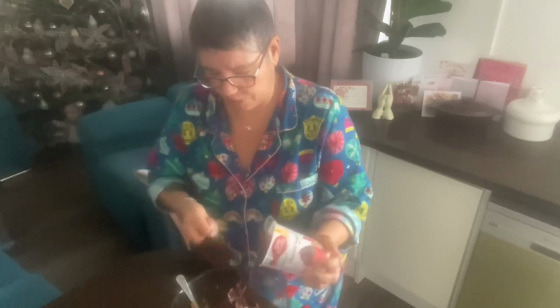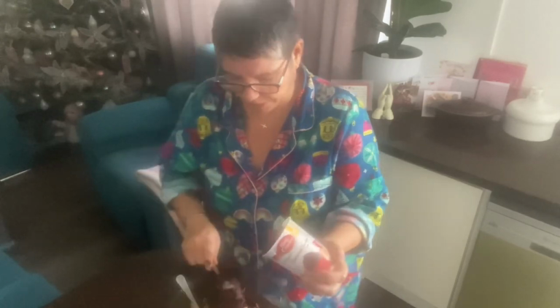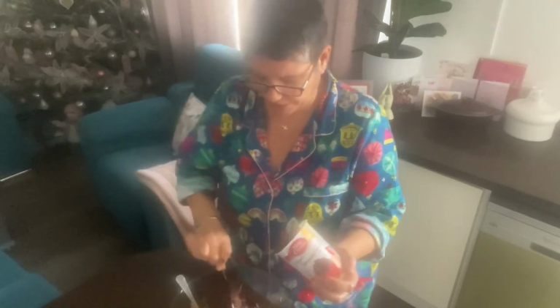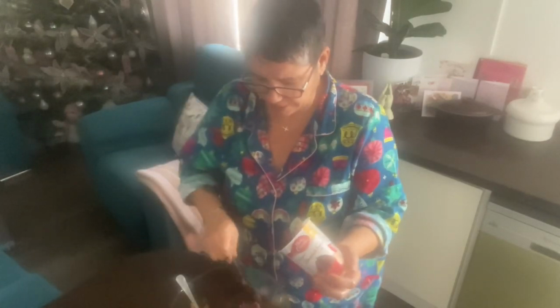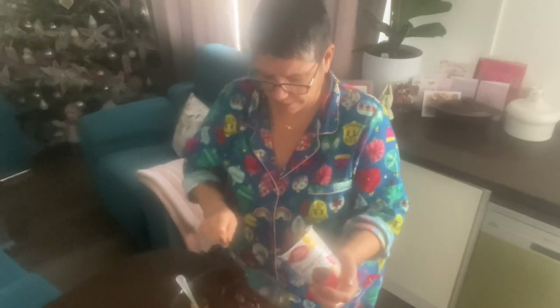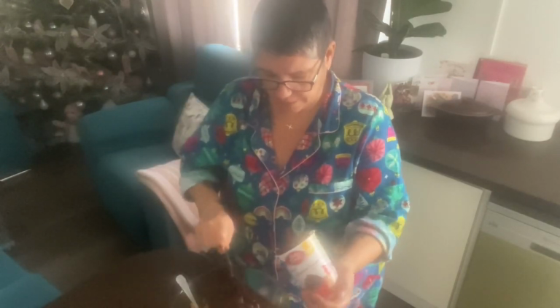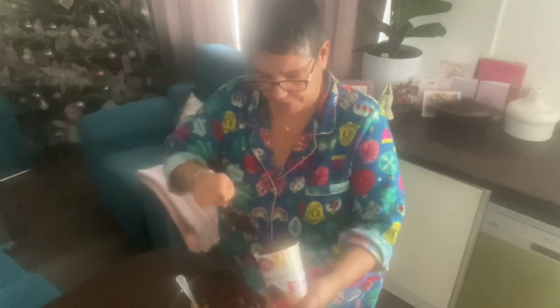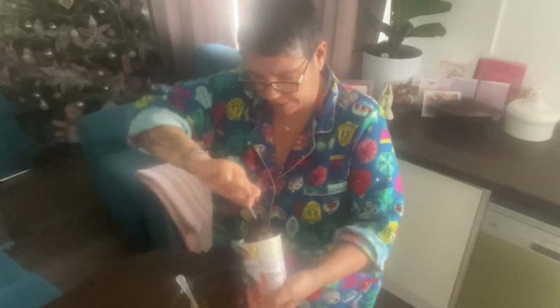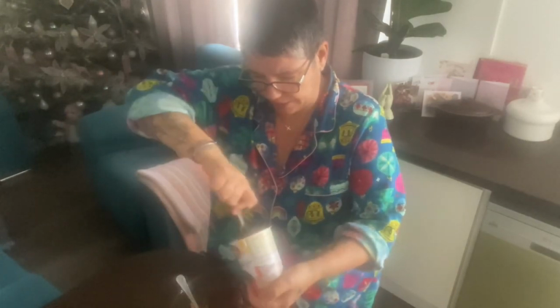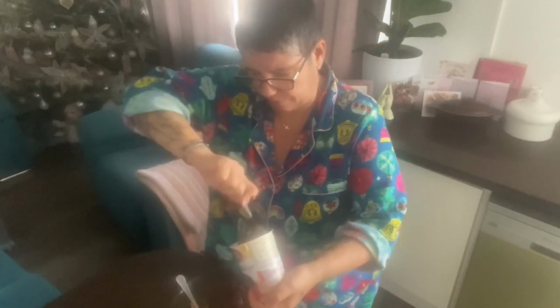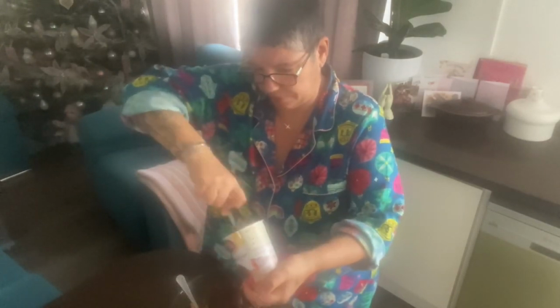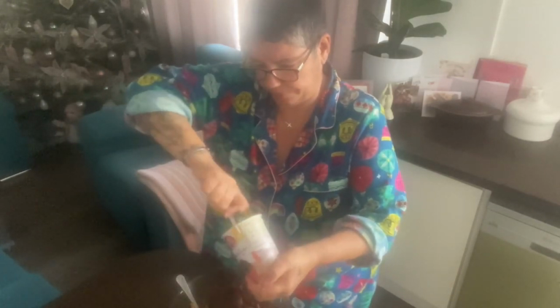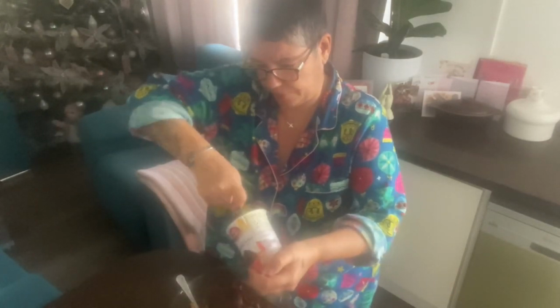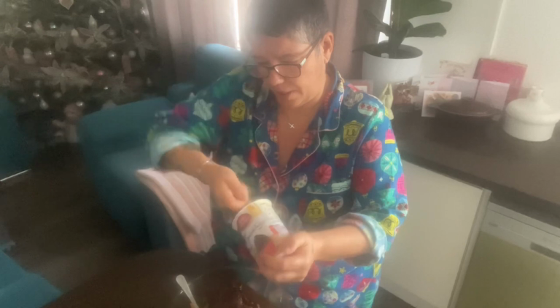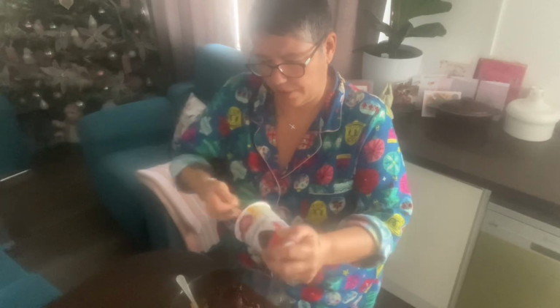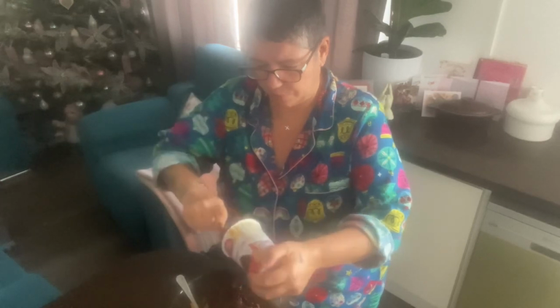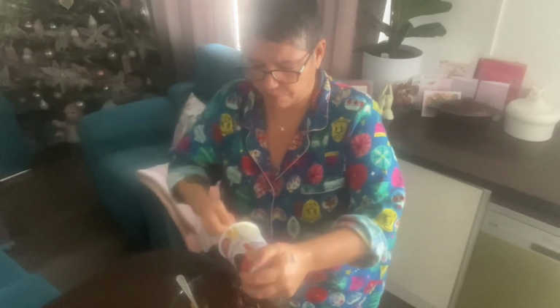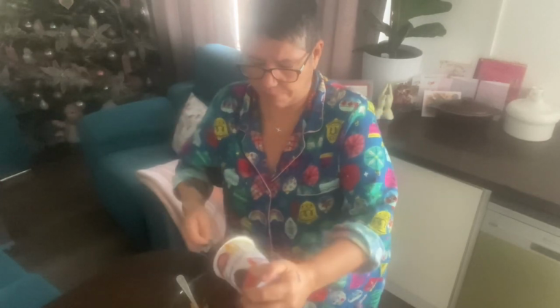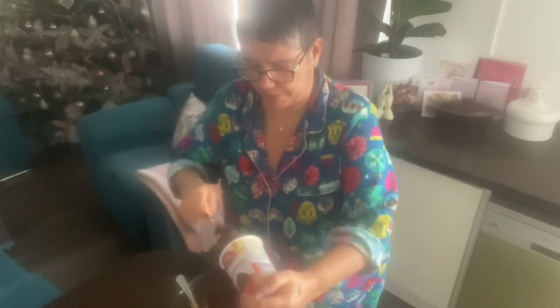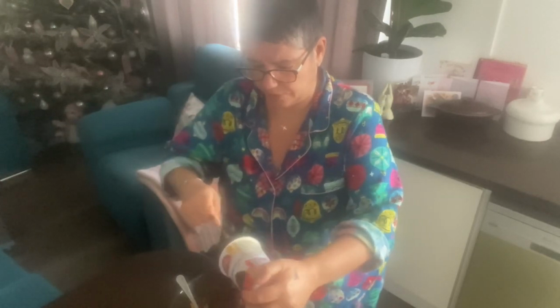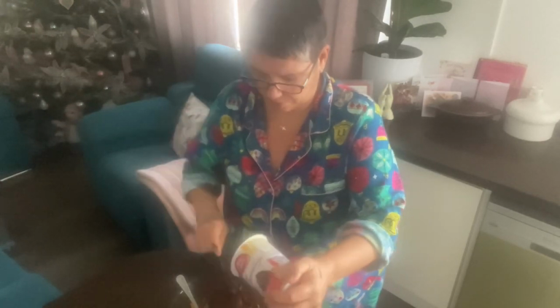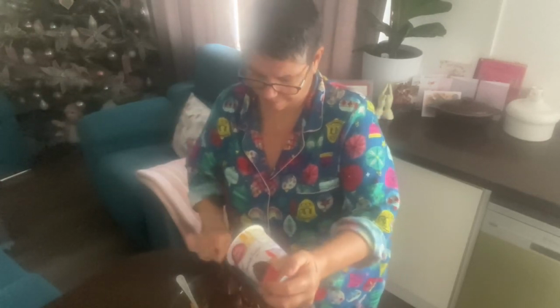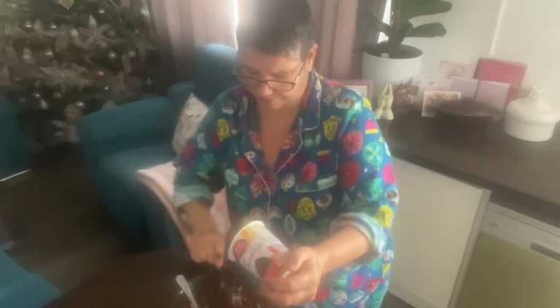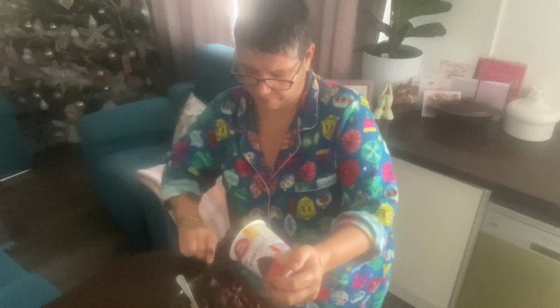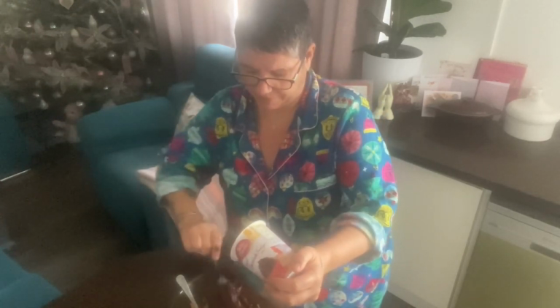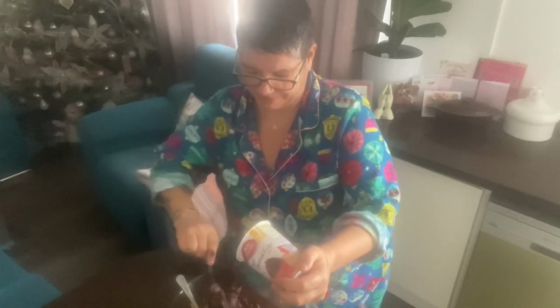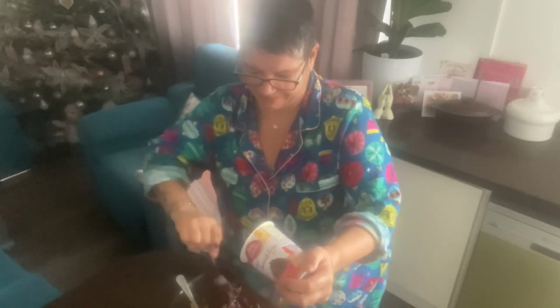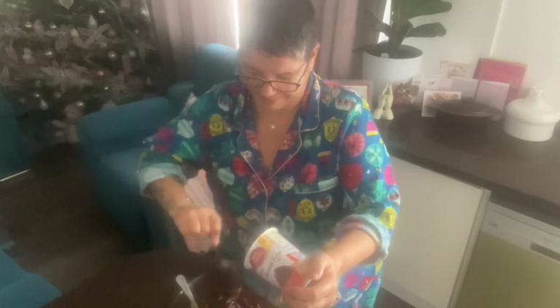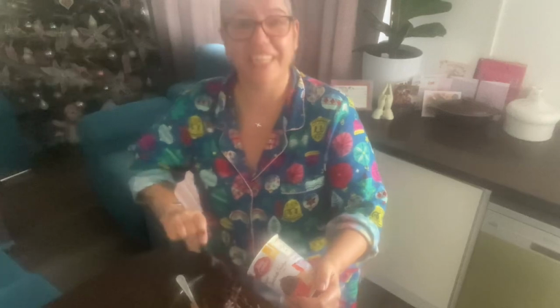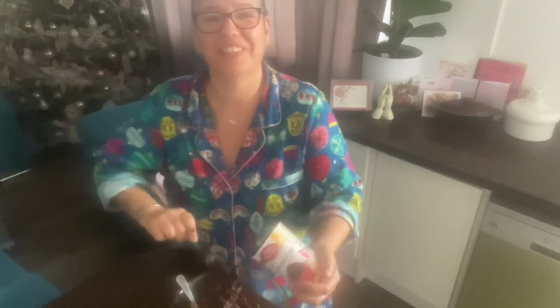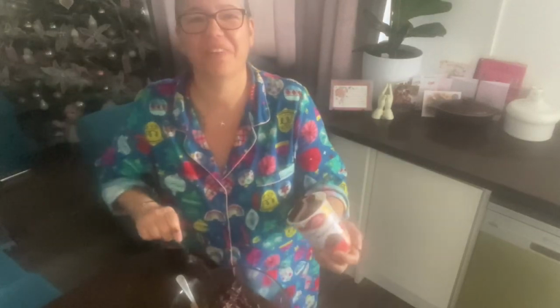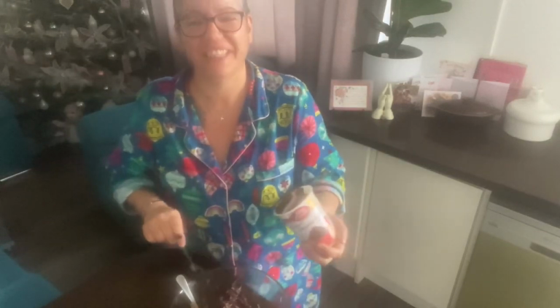I'm going to put a little bit less of this one because it has more grams than the peanut butter. It doesn't look very nice right now.